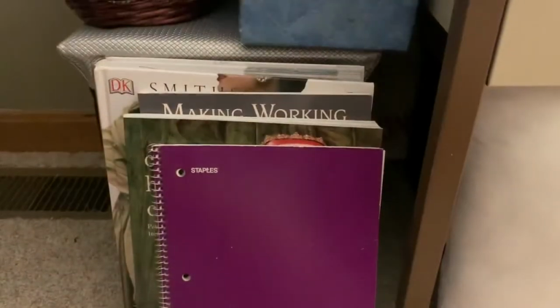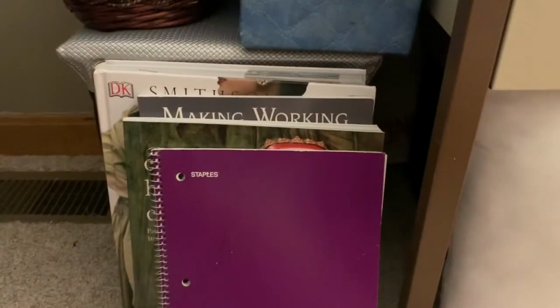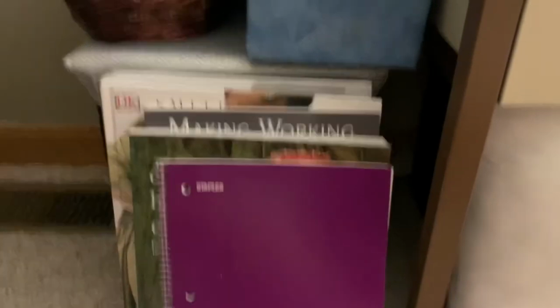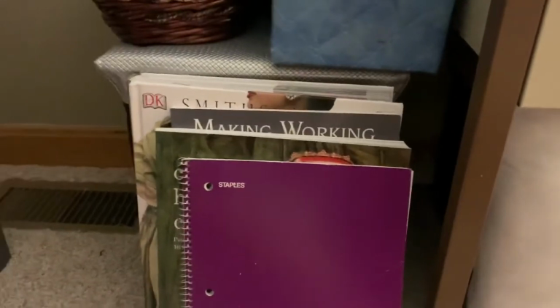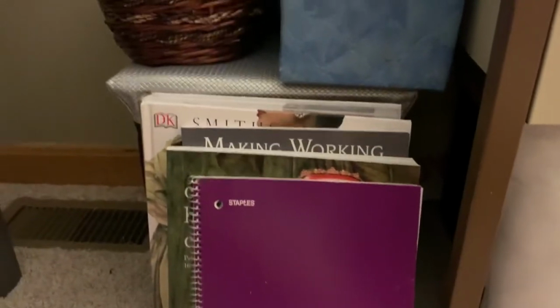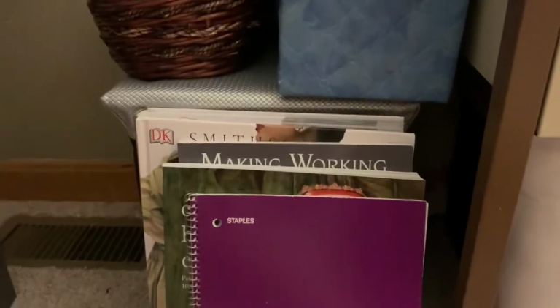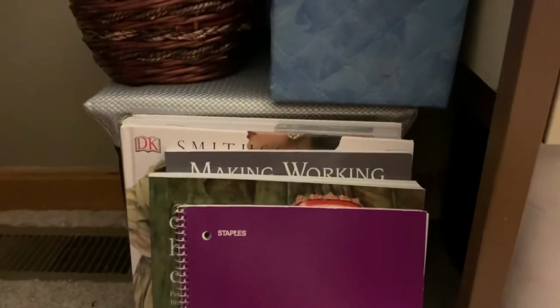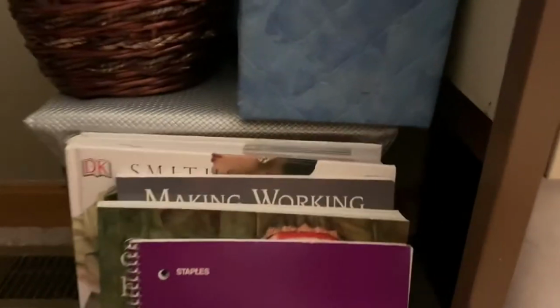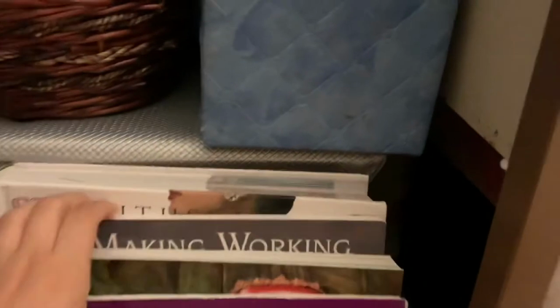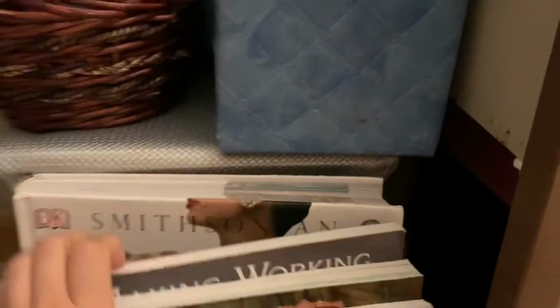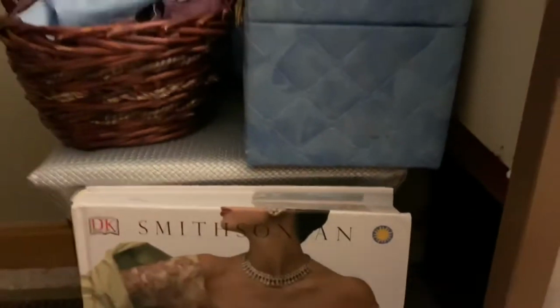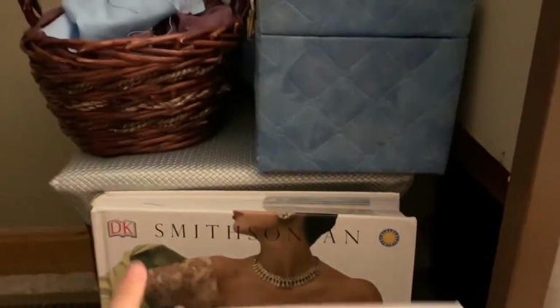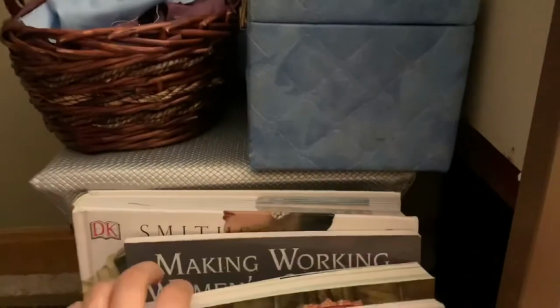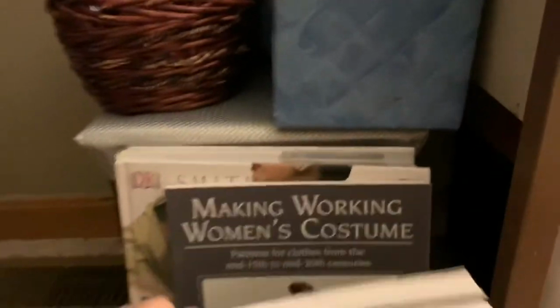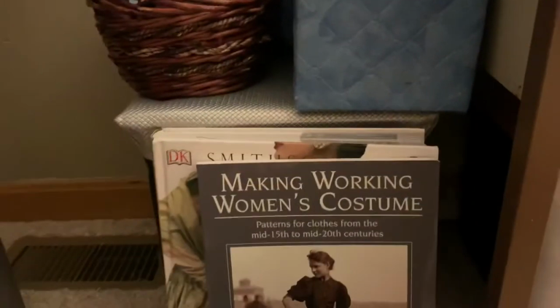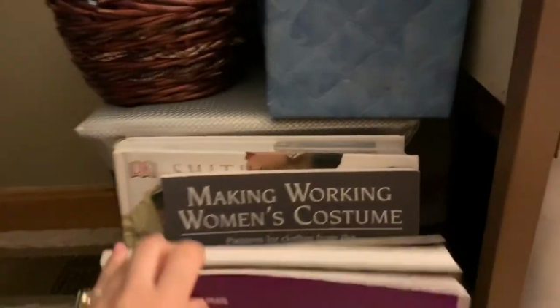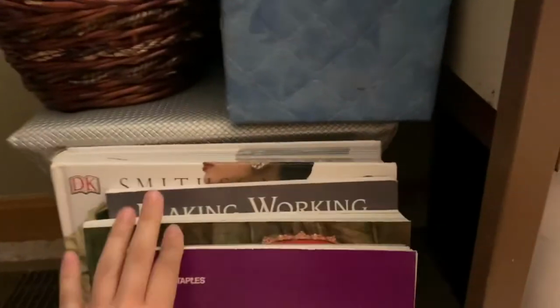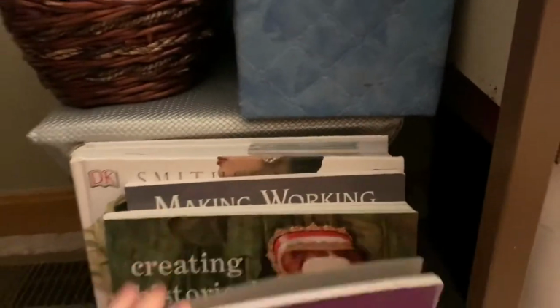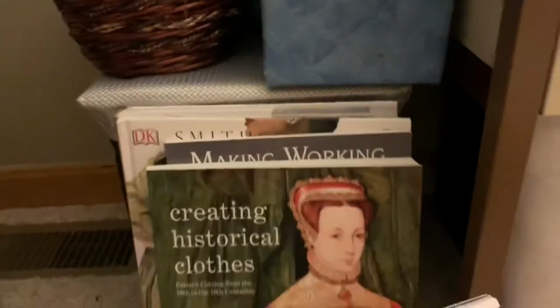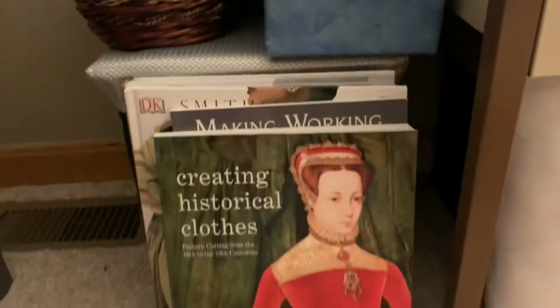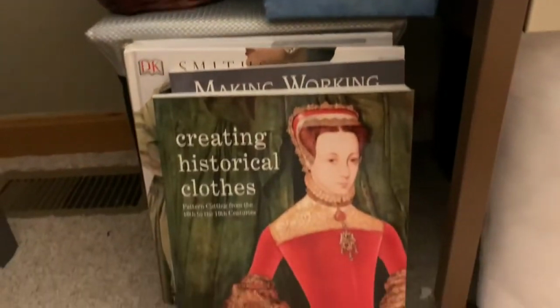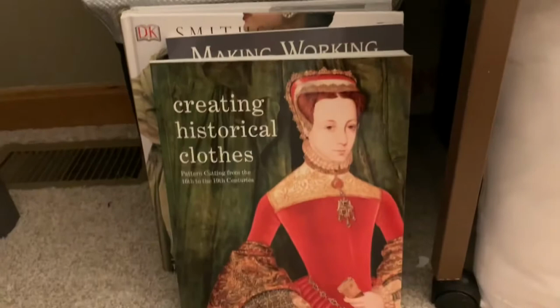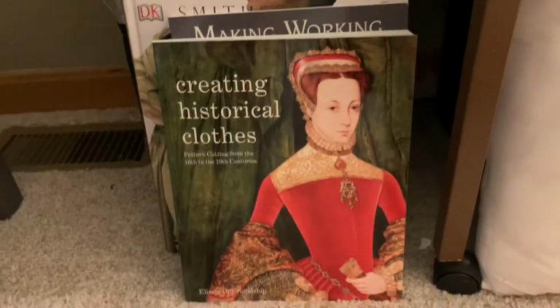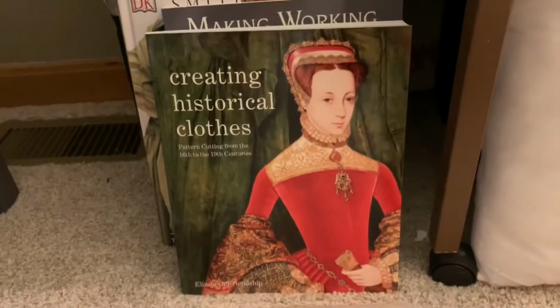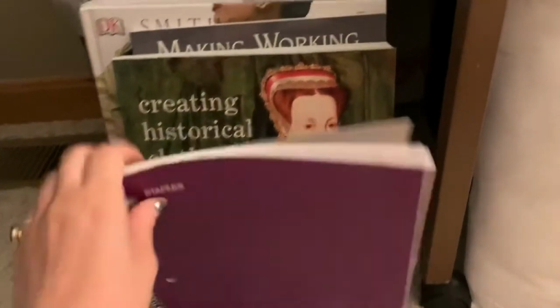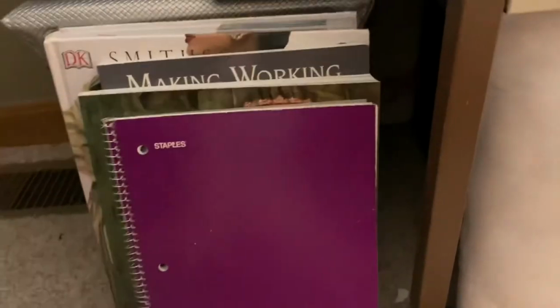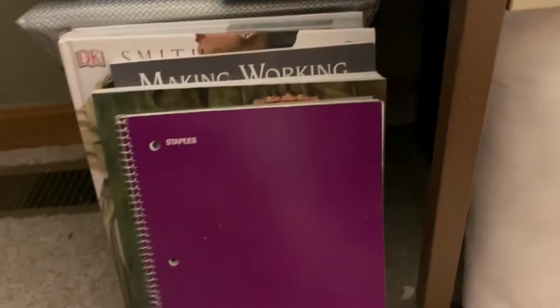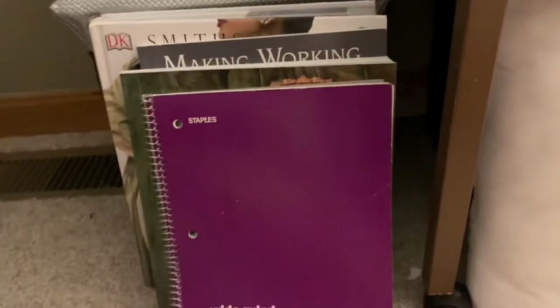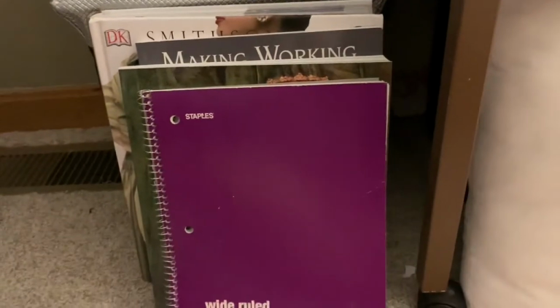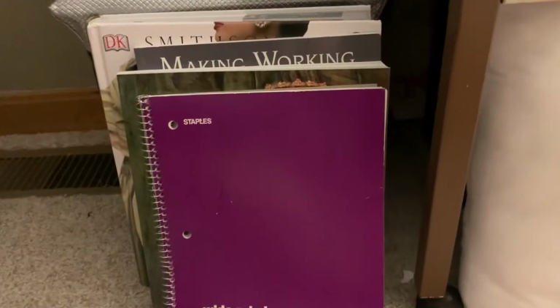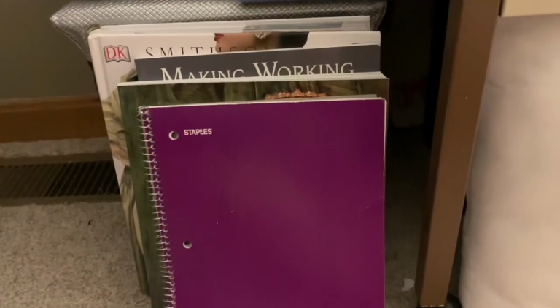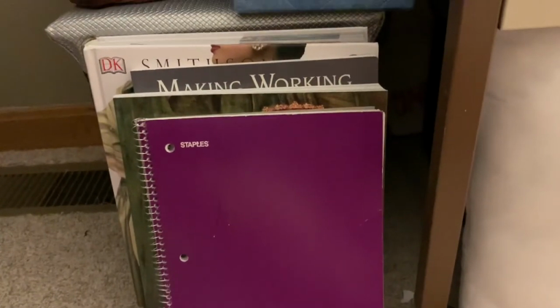Here is my small little library of historical fashion books for pattern making and just for inspiration. And then my notebook that I draft my patterns in.